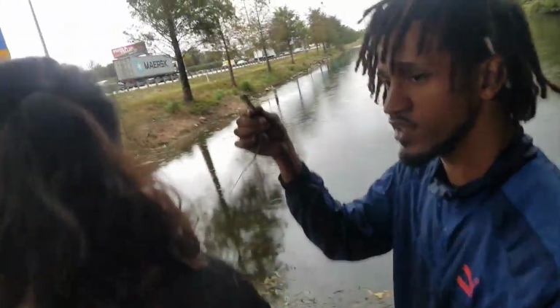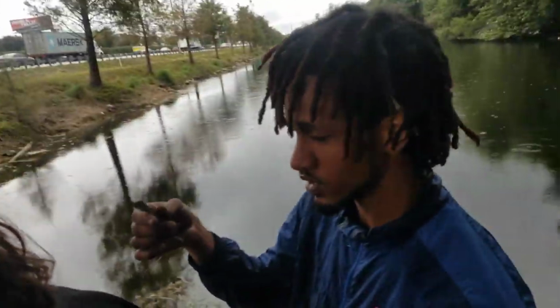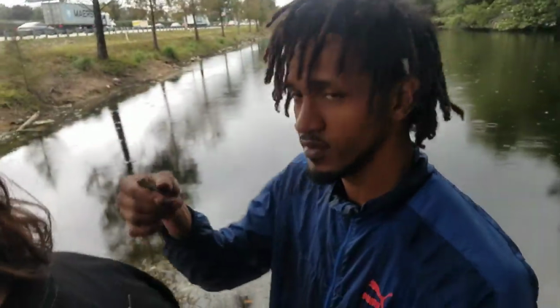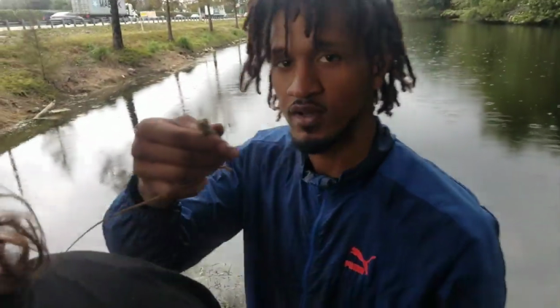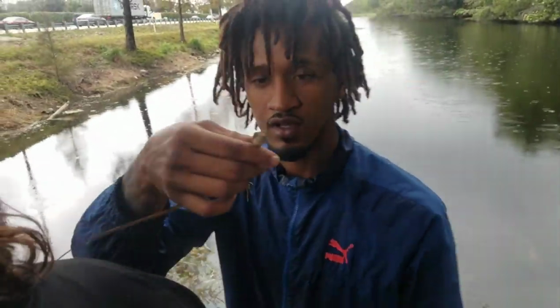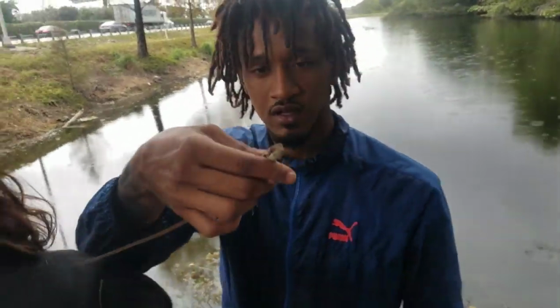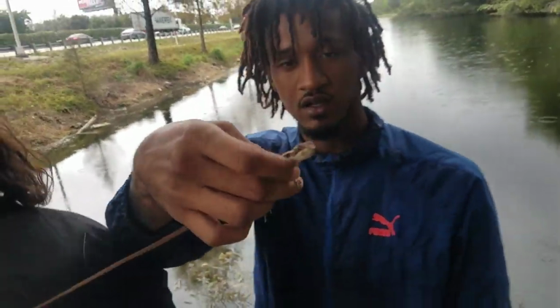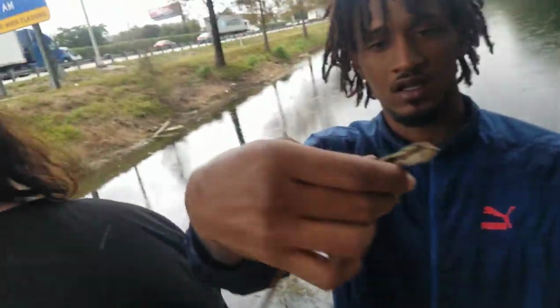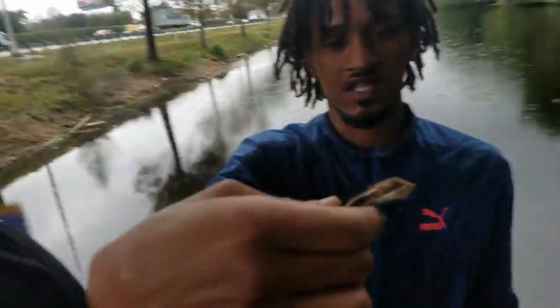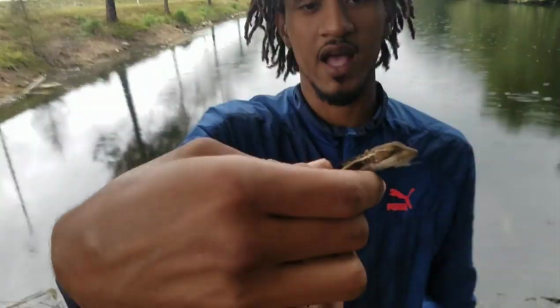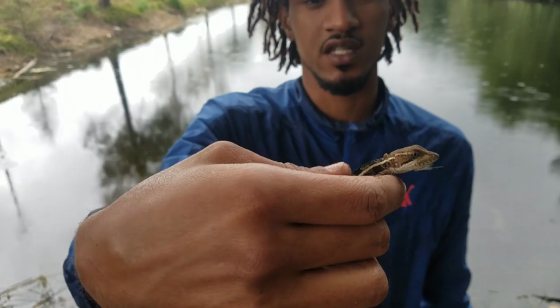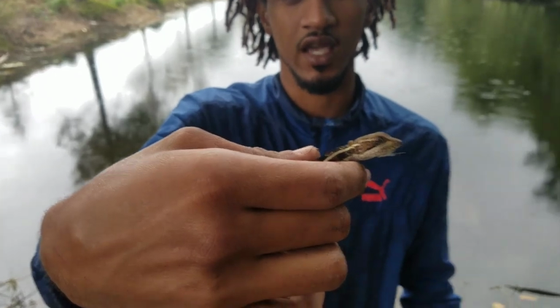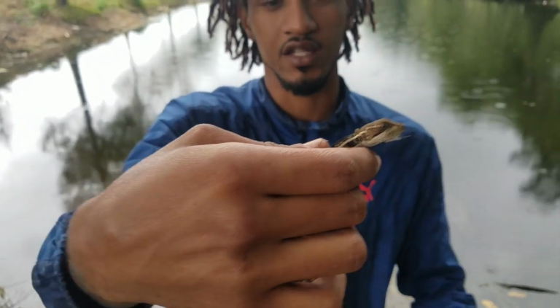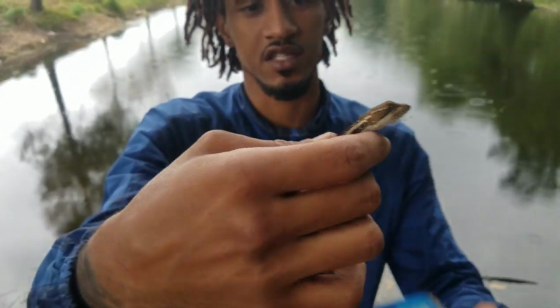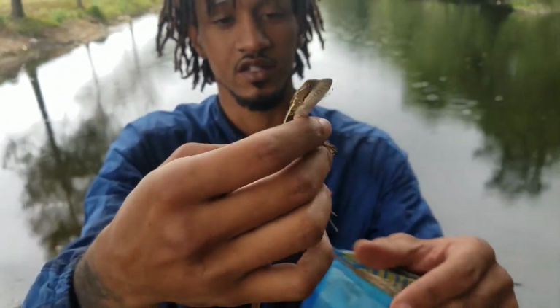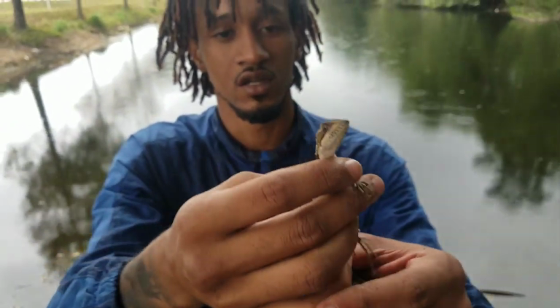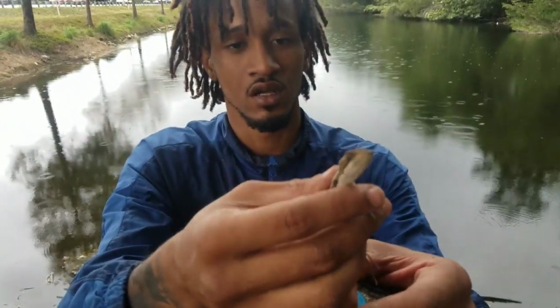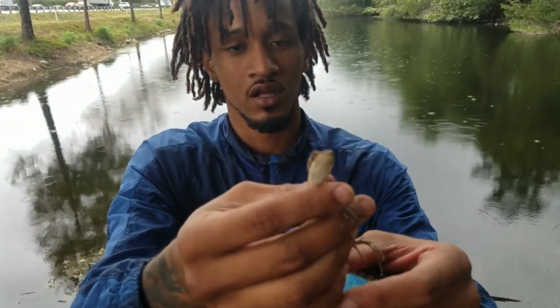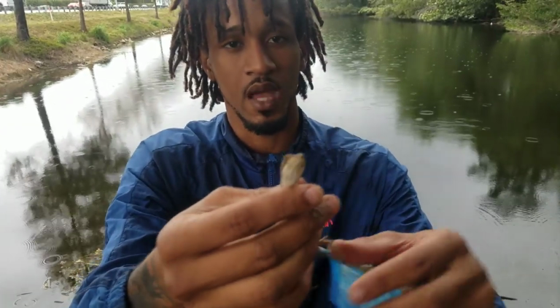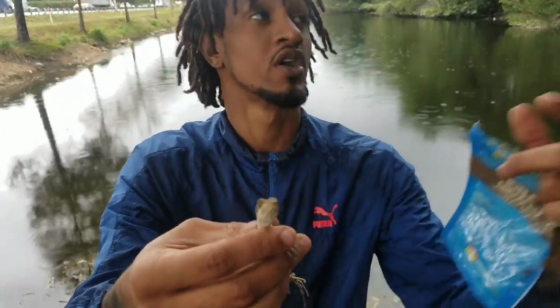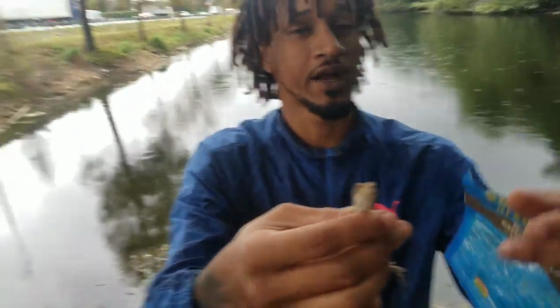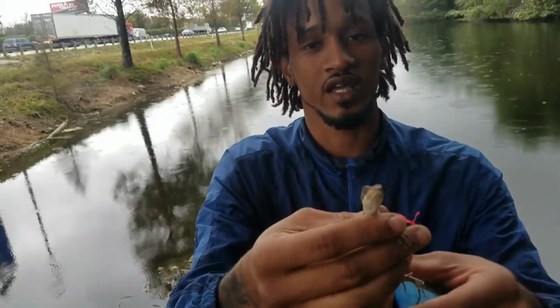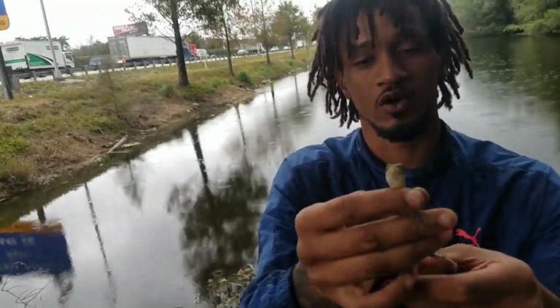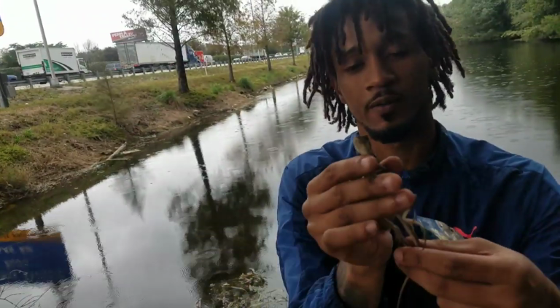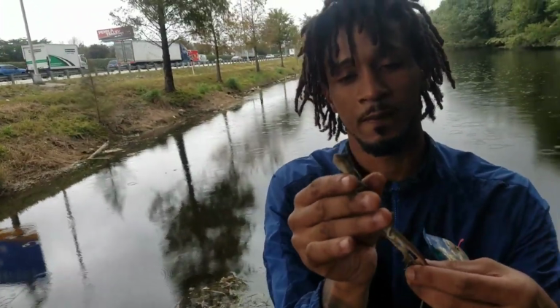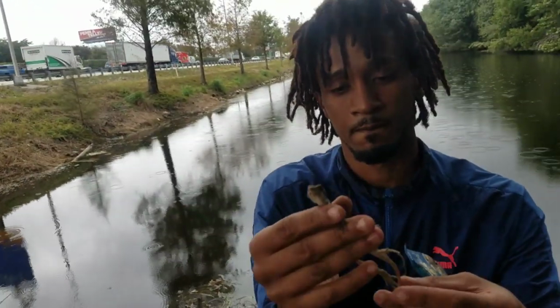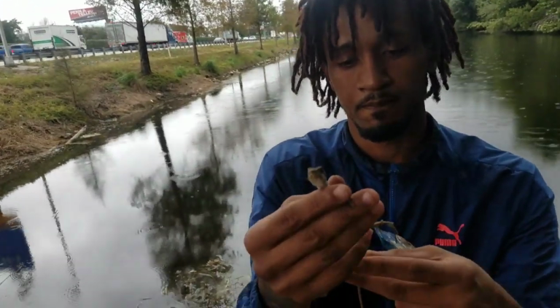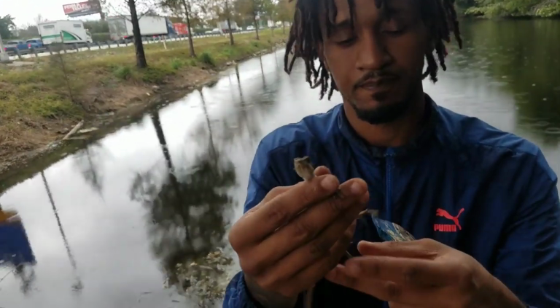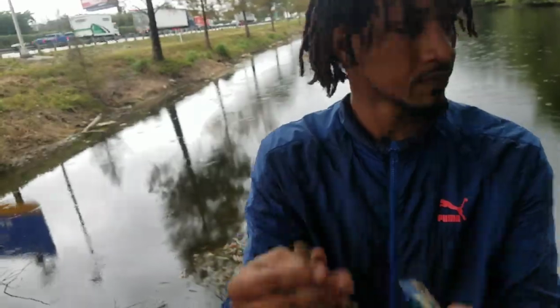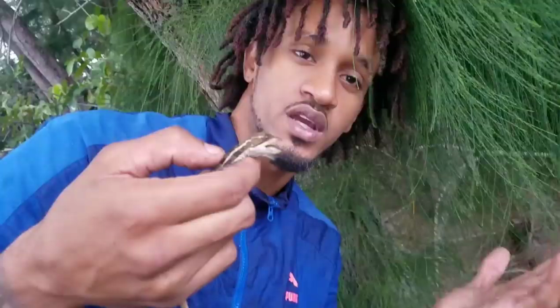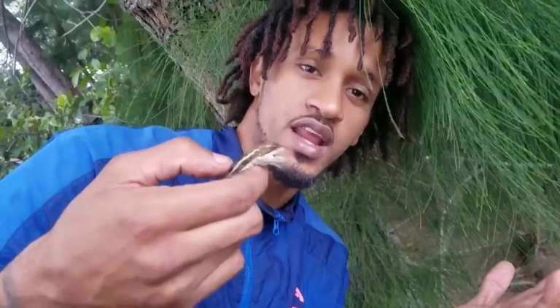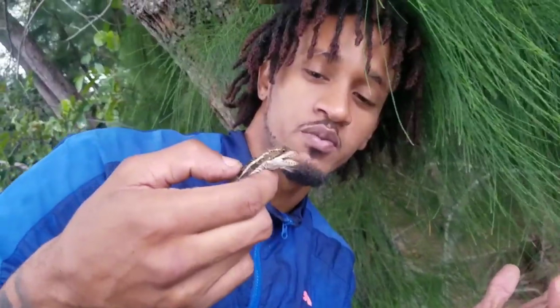We're going to take this one home. This is a Basilisk, AKA Jesus lizard. That is perfect pet size right there, buddy. We're going to try to go get some more. That is the perfect pet — name him!